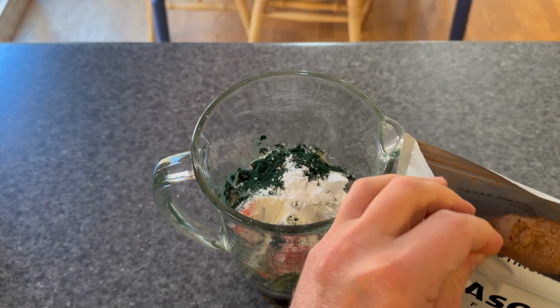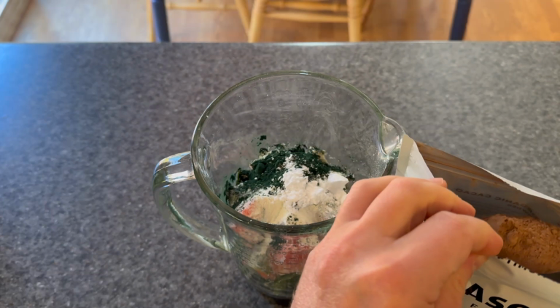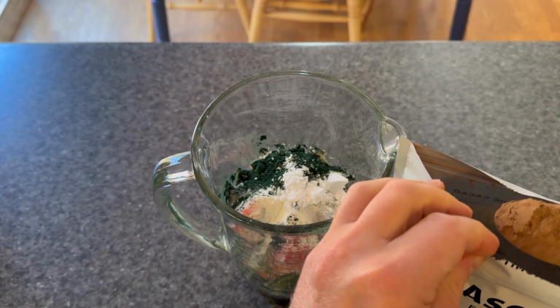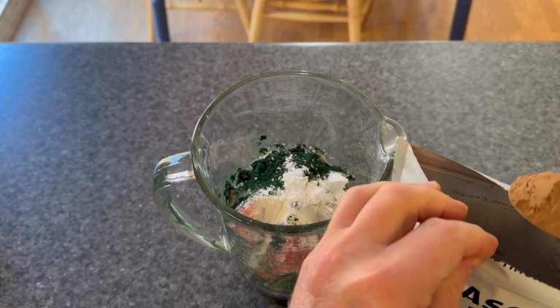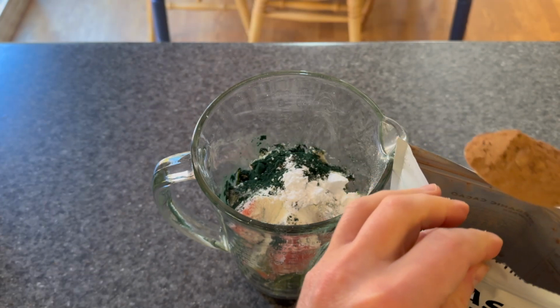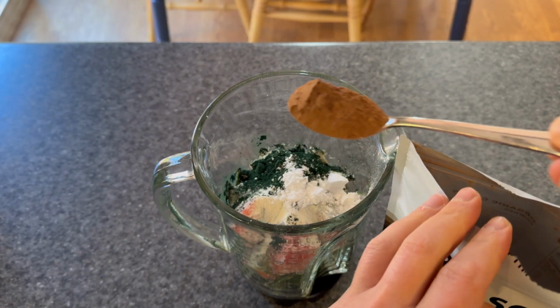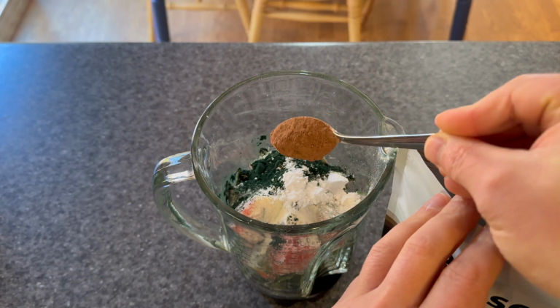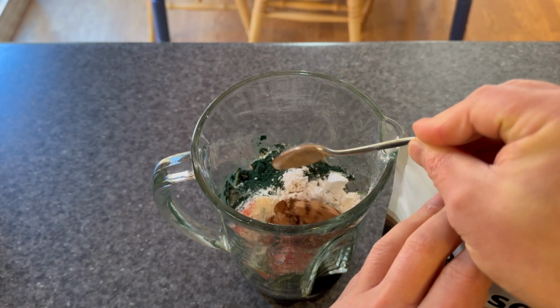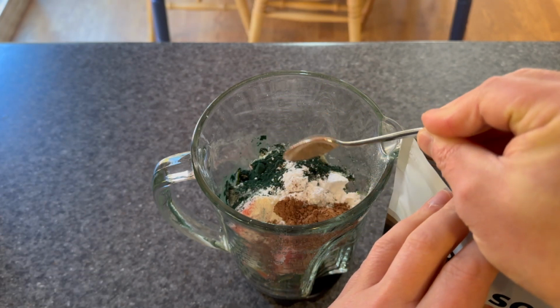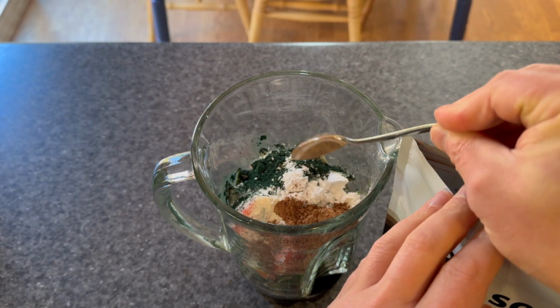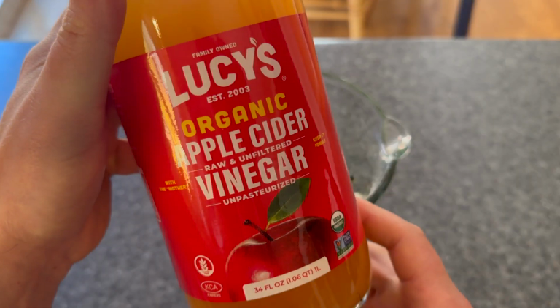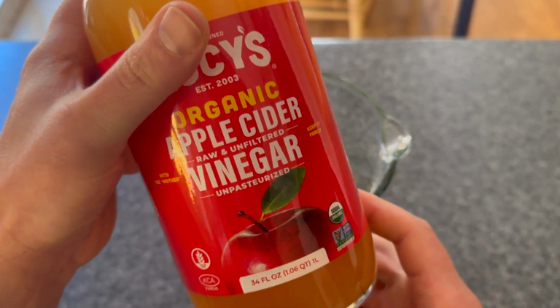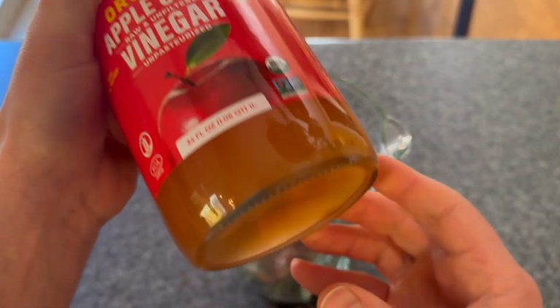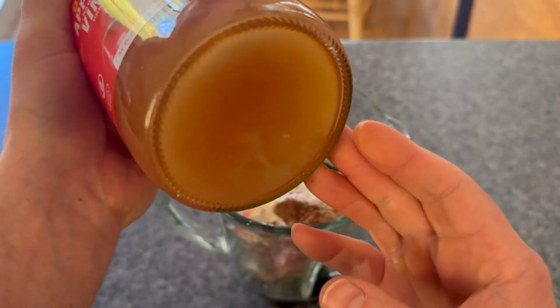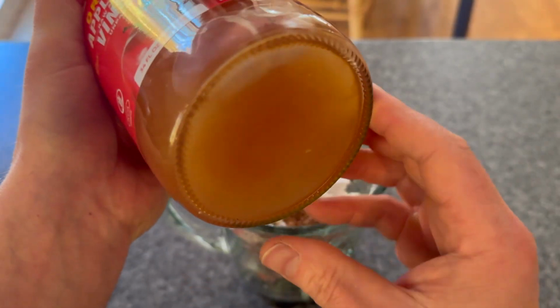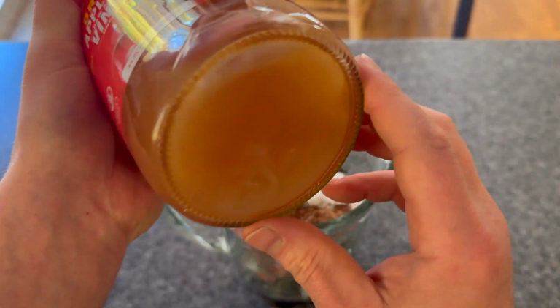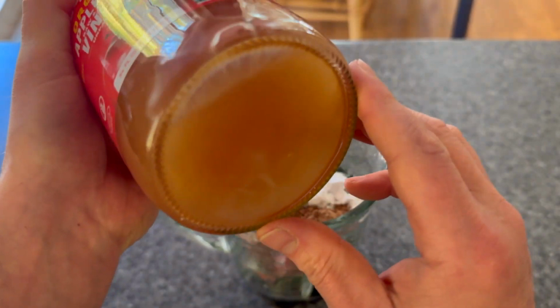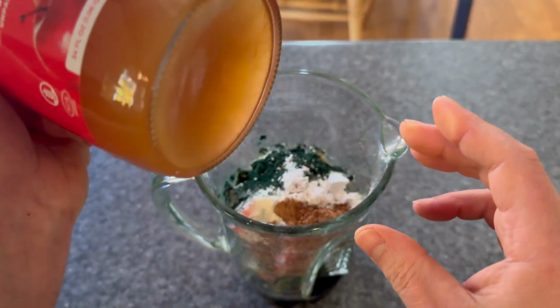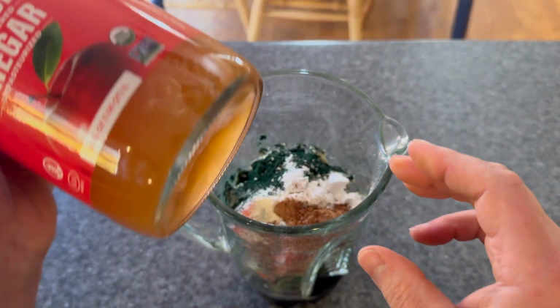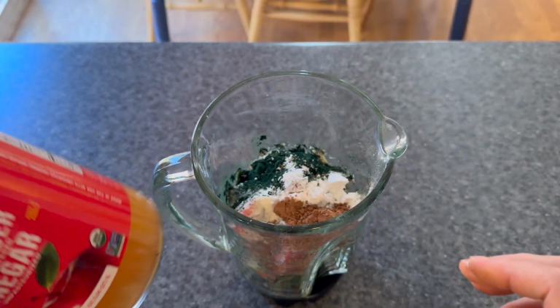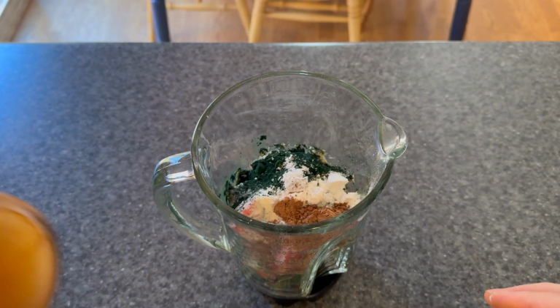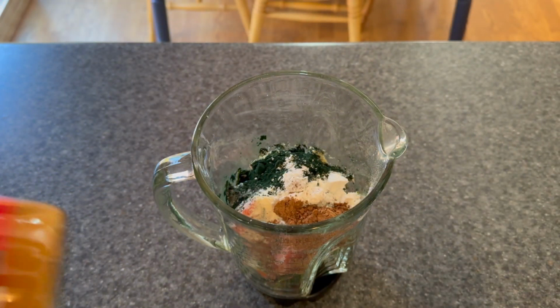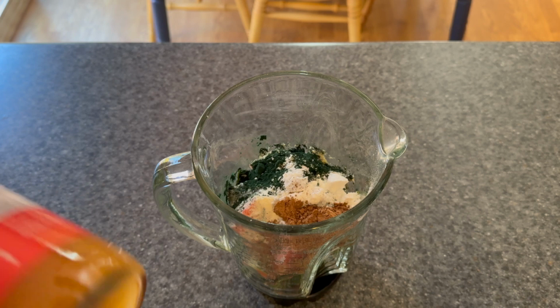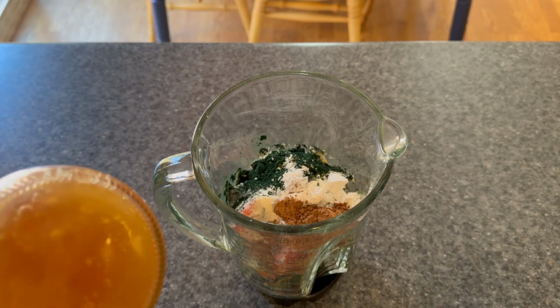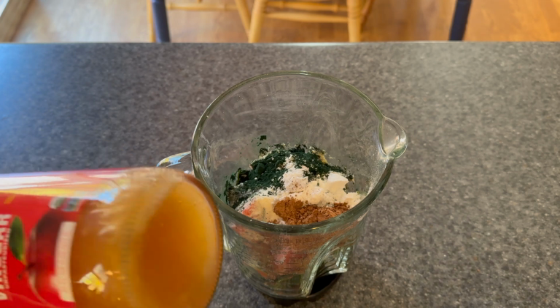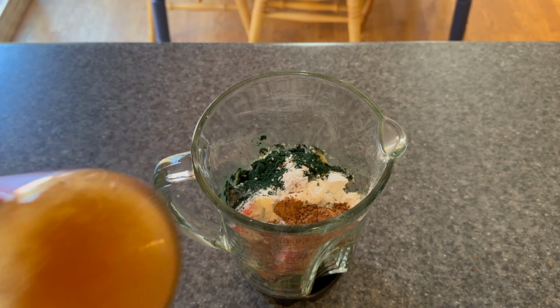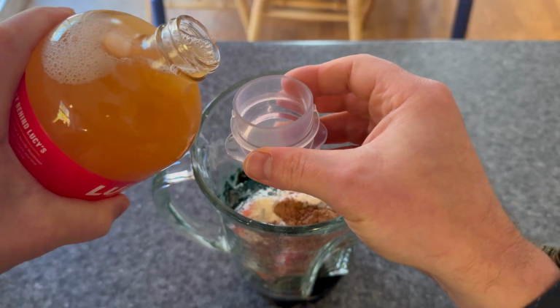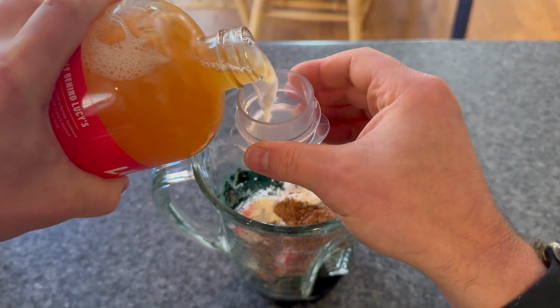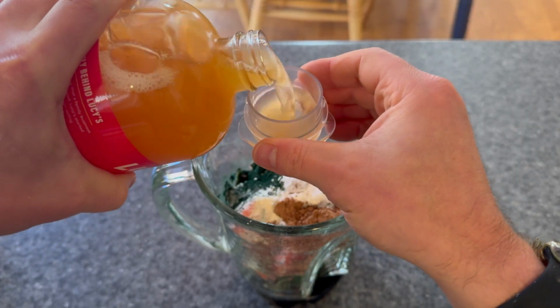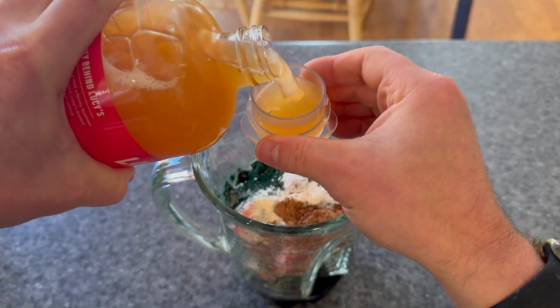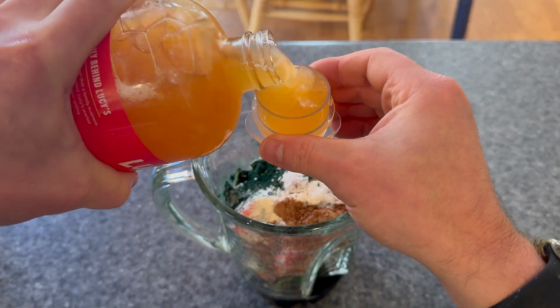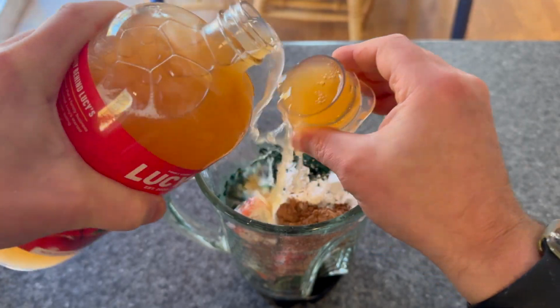Don't forget a little bit of cocoa powder for a little bit of chocolatey flavor. And next, some of the Lucy's Organic Apple Cider. You see that stuff right there on the bottom, that kind of sediment? That's the good stuff — that's the mother. That's what you want. I pour some in there.